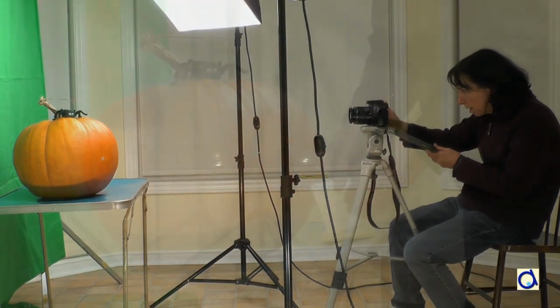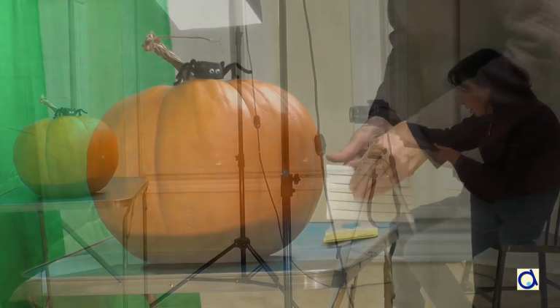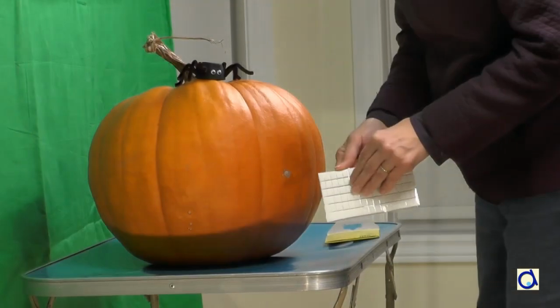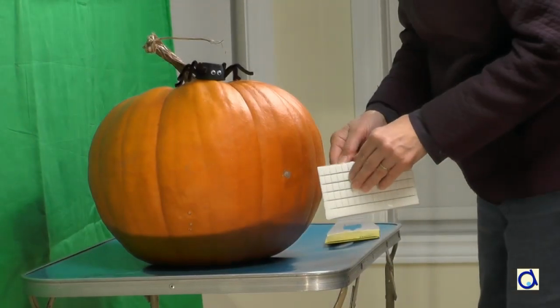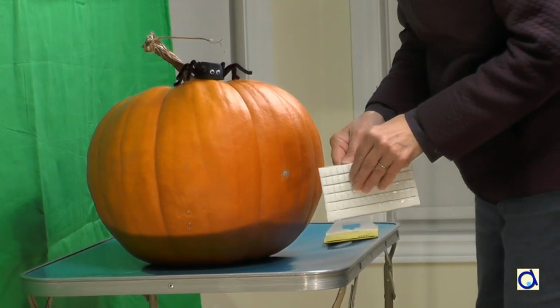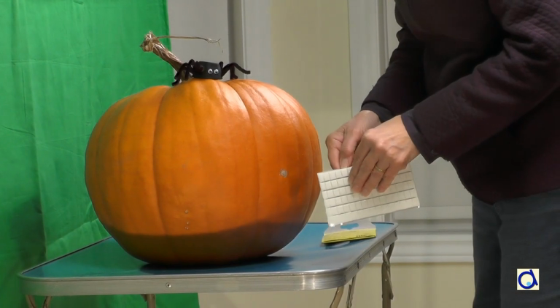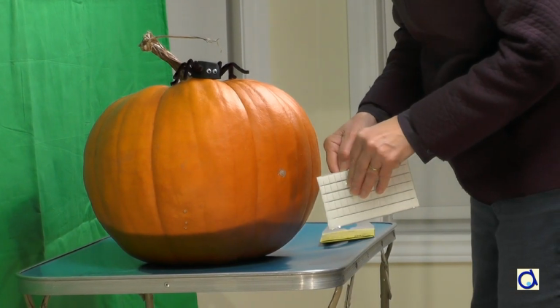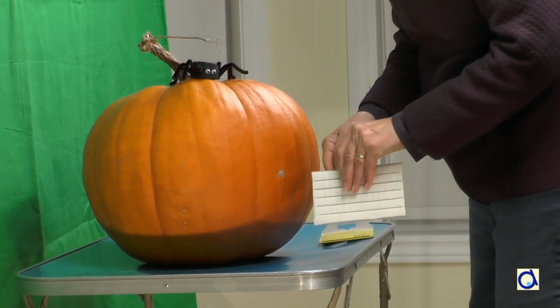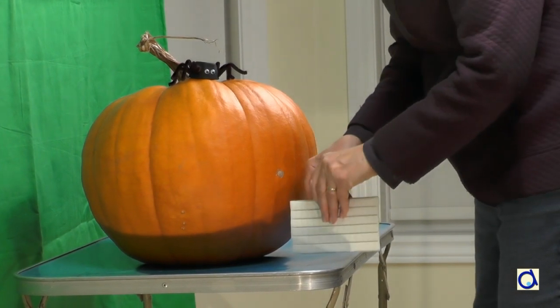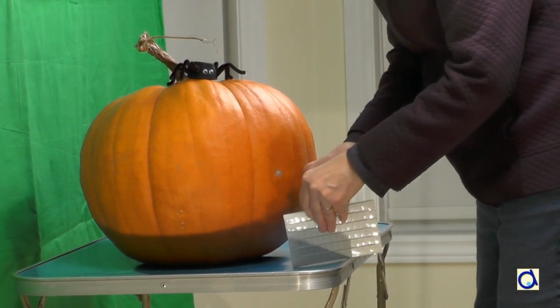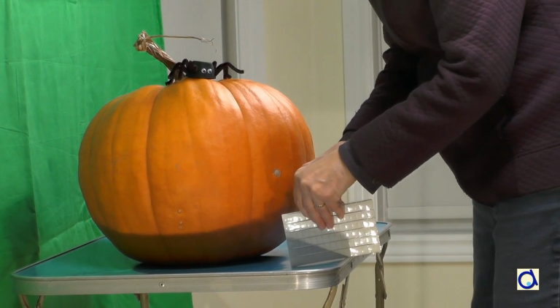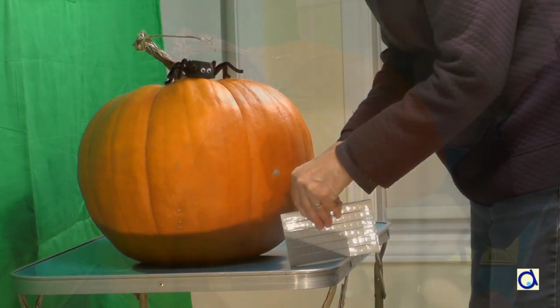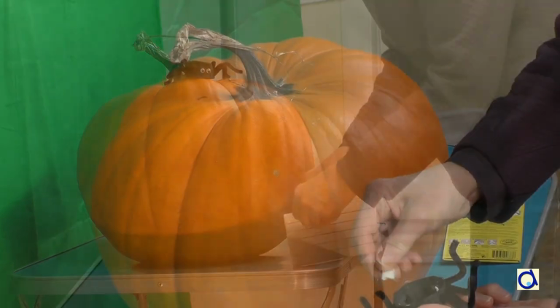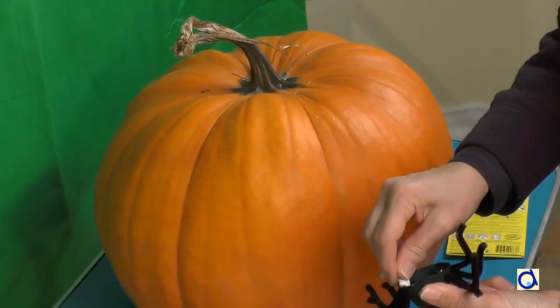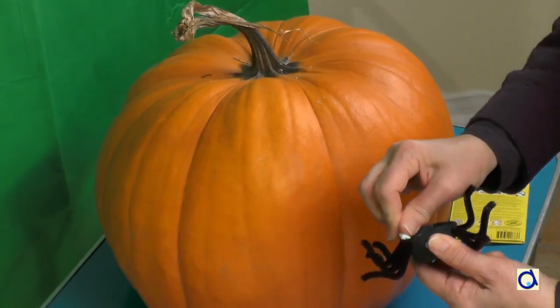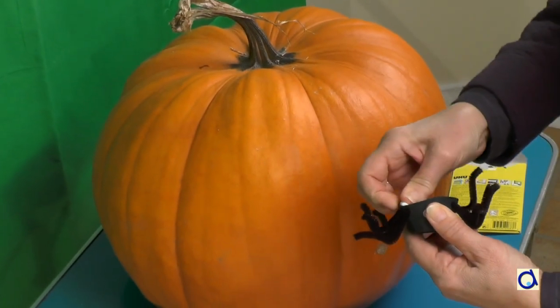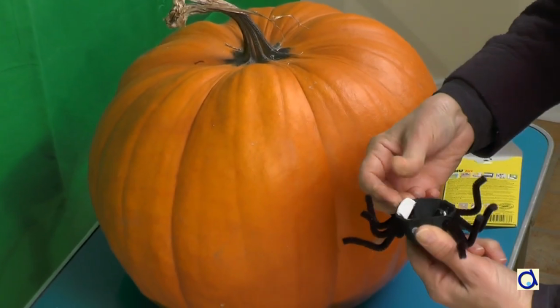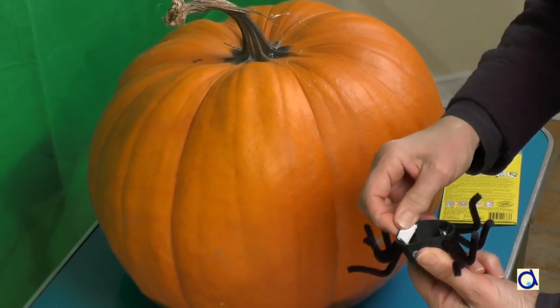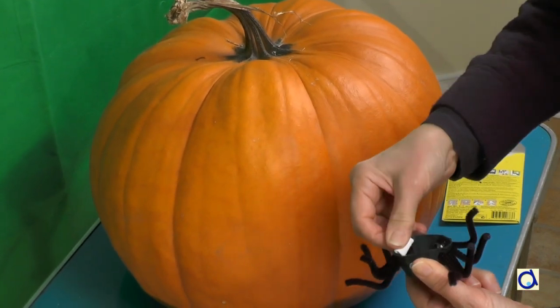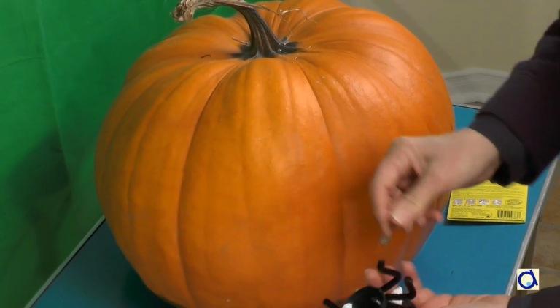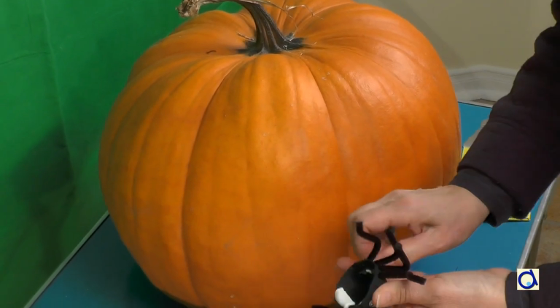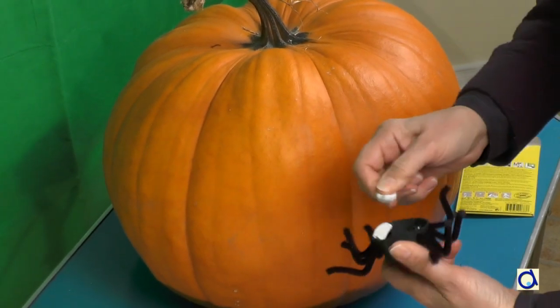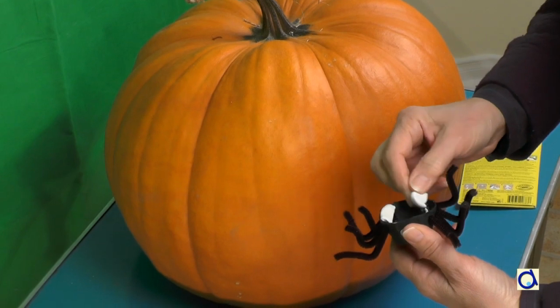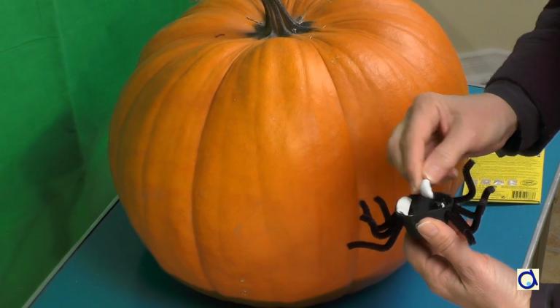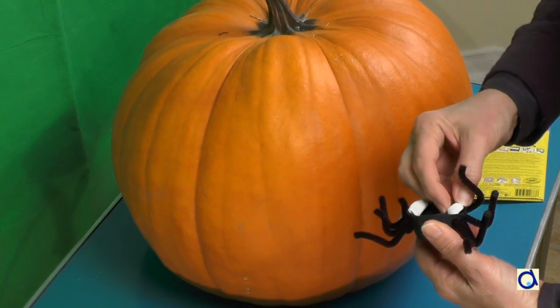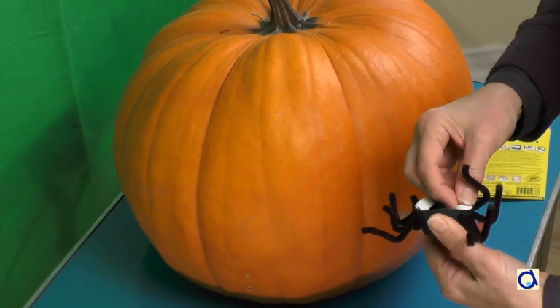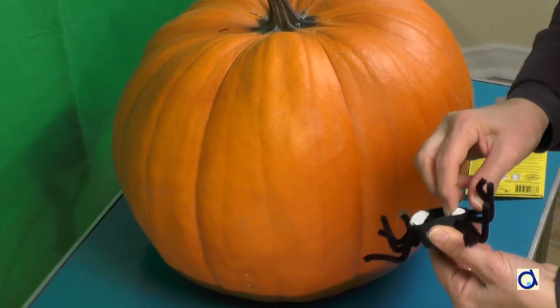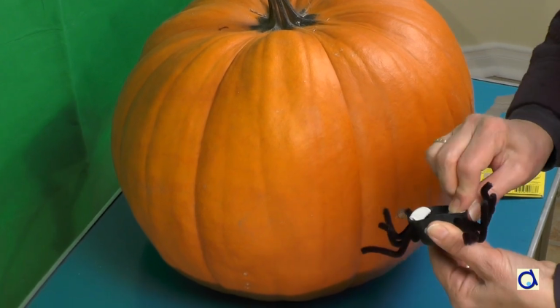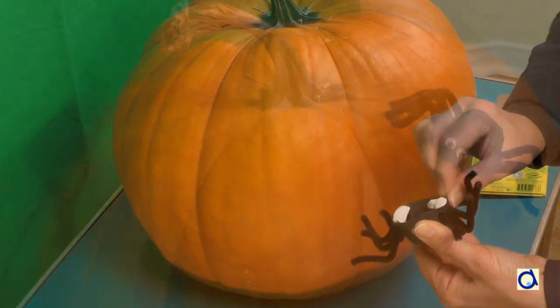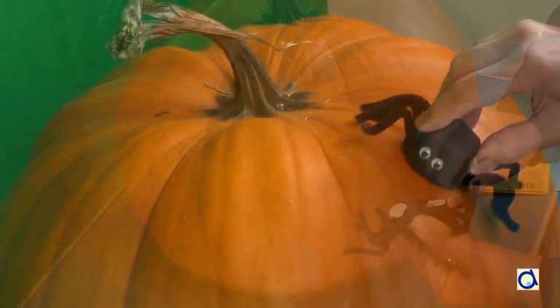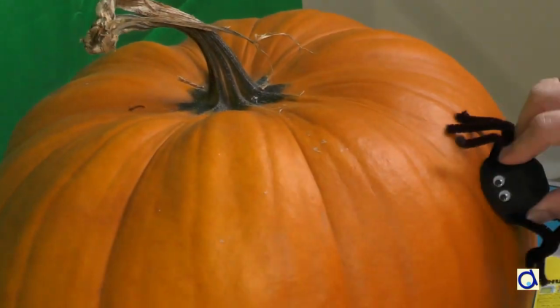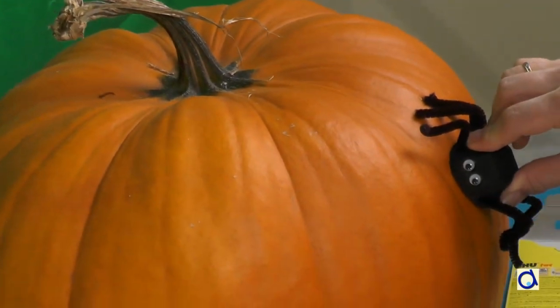As the spider is sometimes placed precariously on the pumpkin, I used a reusable adhesive paste to hold it in place. The spider is made of a cell of an egg carton and I placed the adhesive paste in the hollow of the egg carton cell.